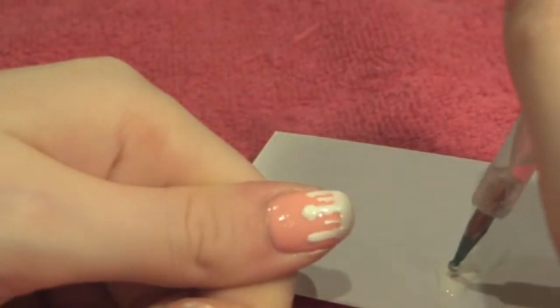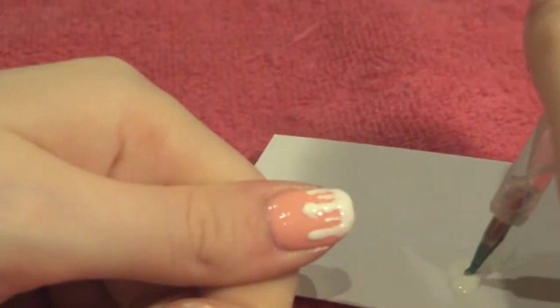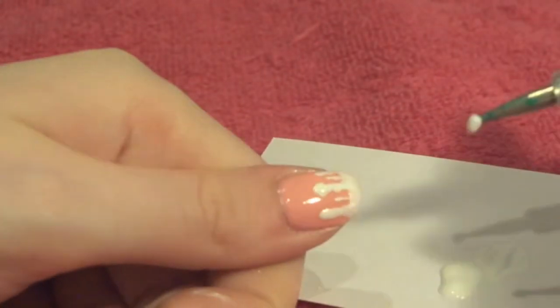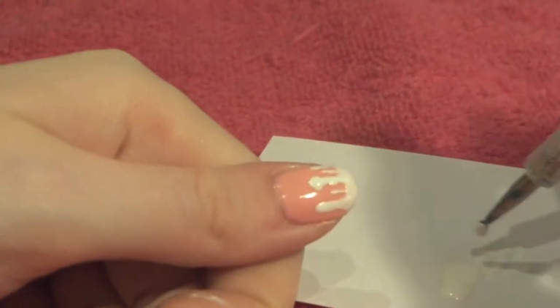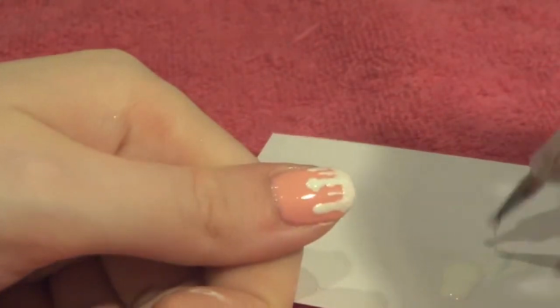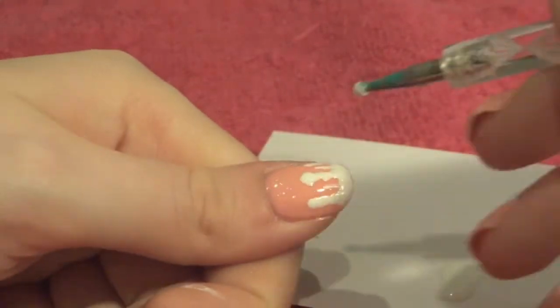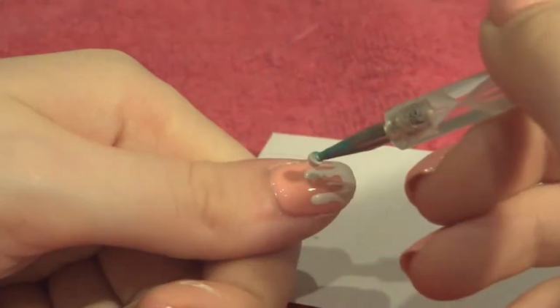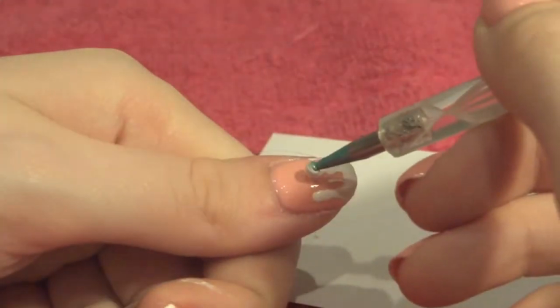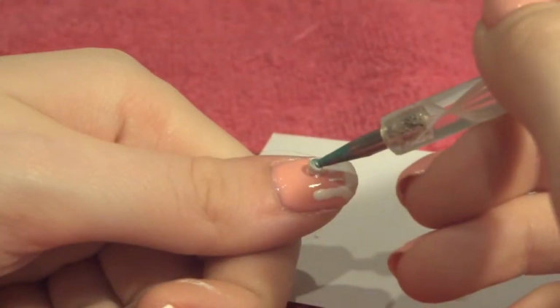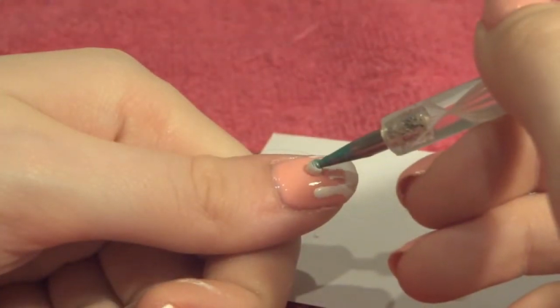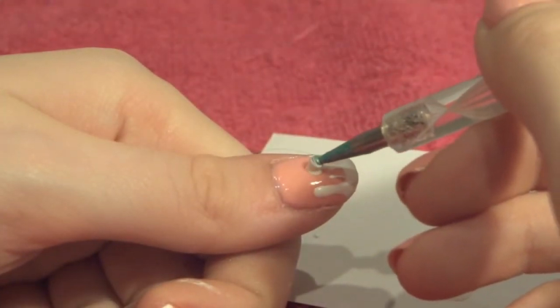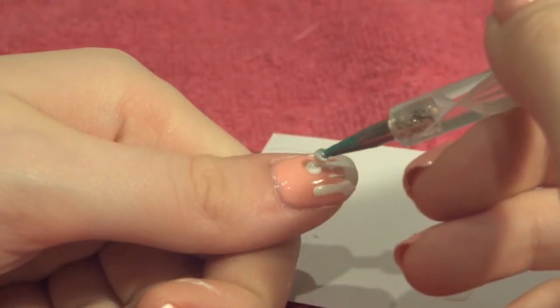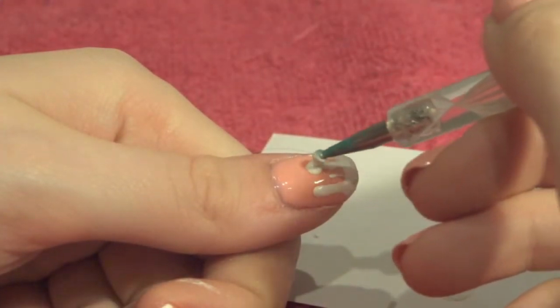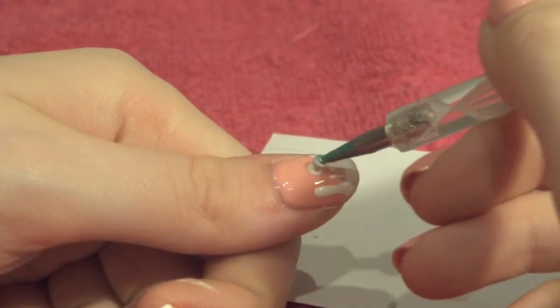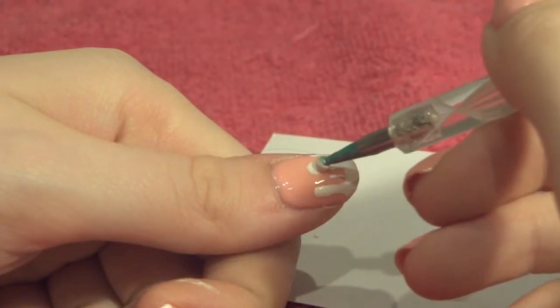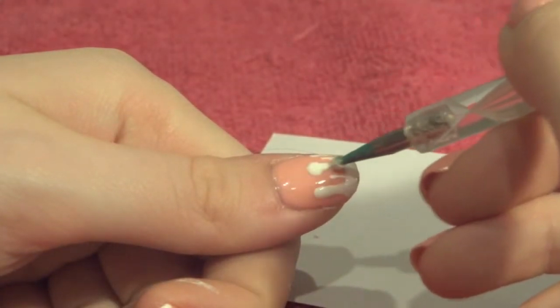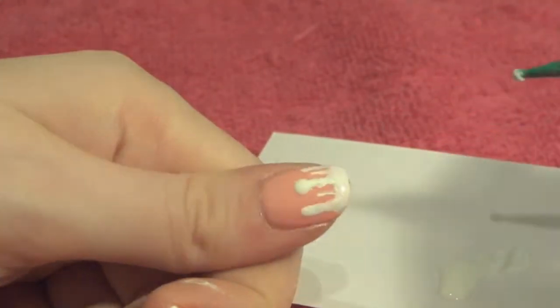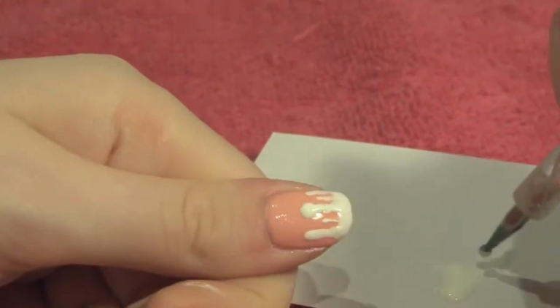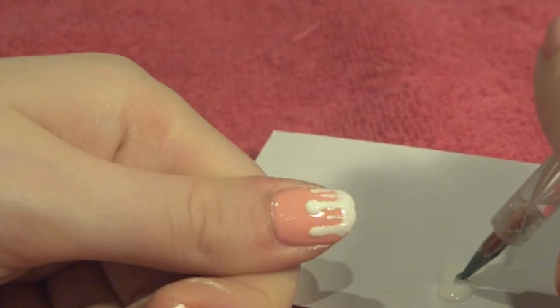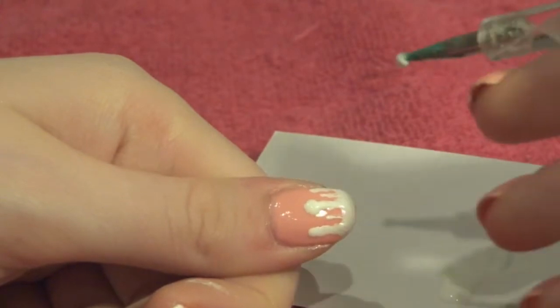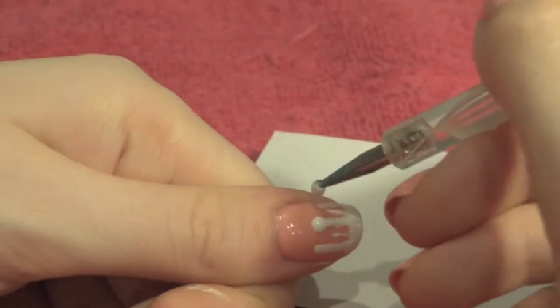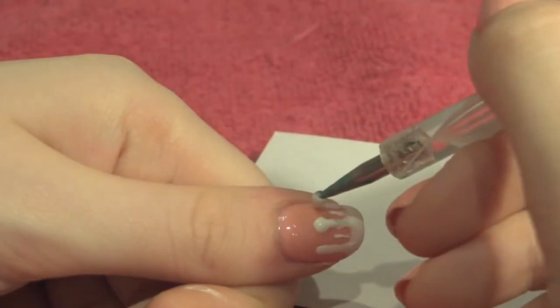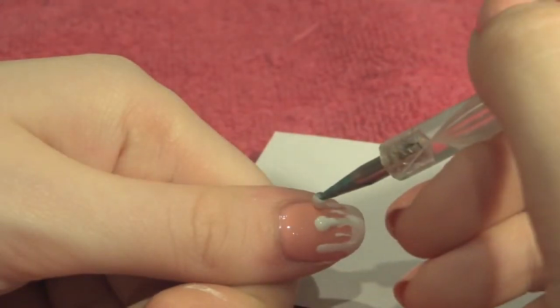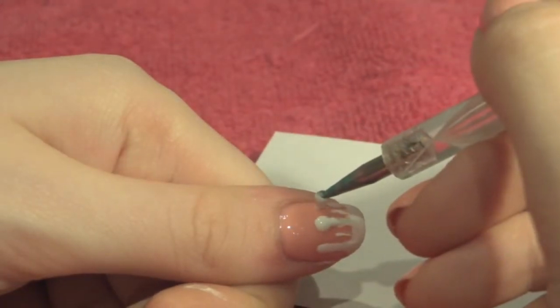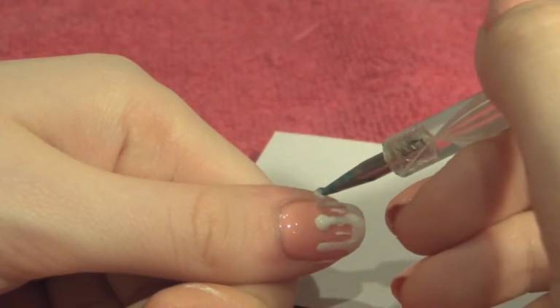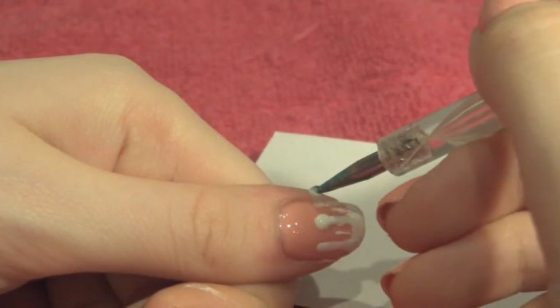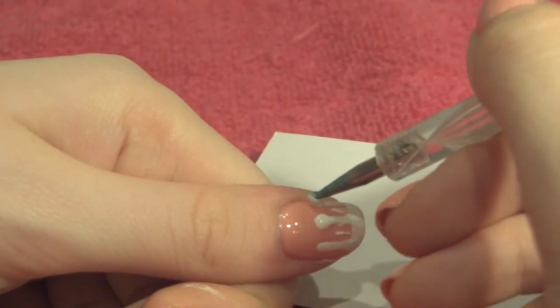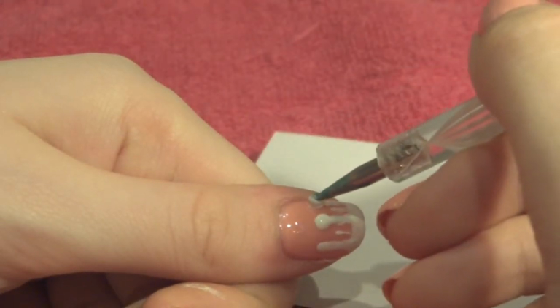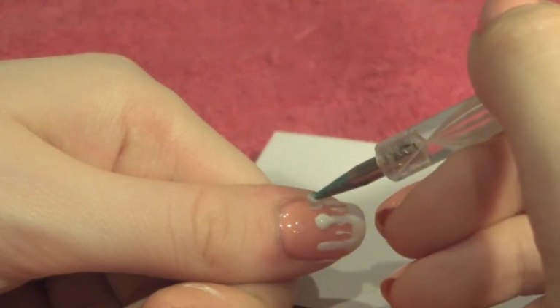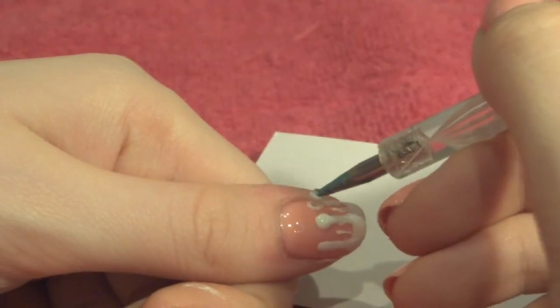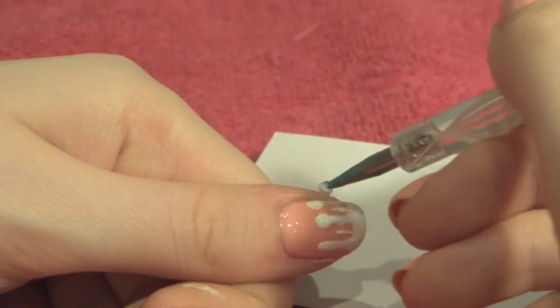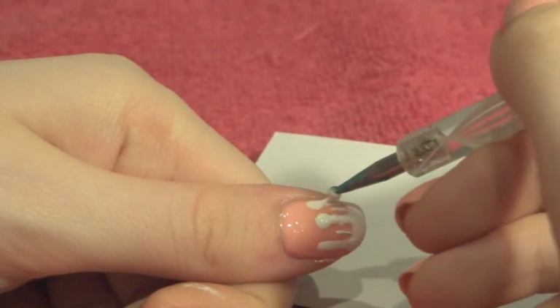Now what you're going to want to do is take a relatively large dotting tool and place a big dot at the end of all your wiggly lines. This will really make it look like a drip.